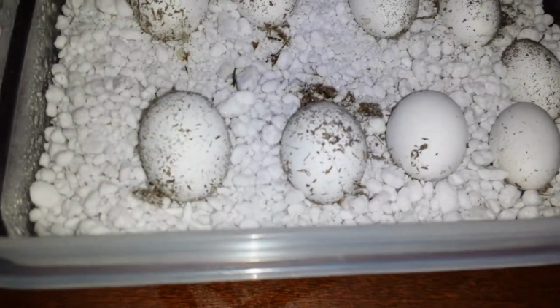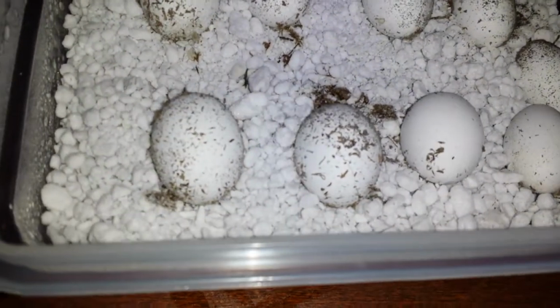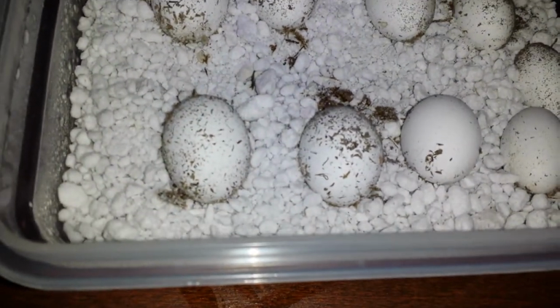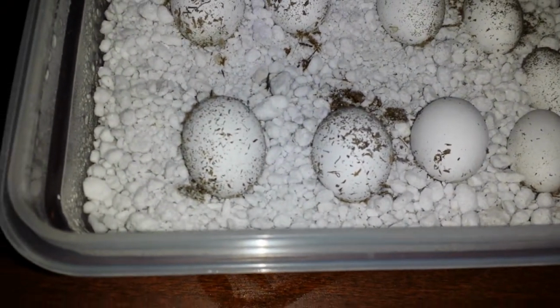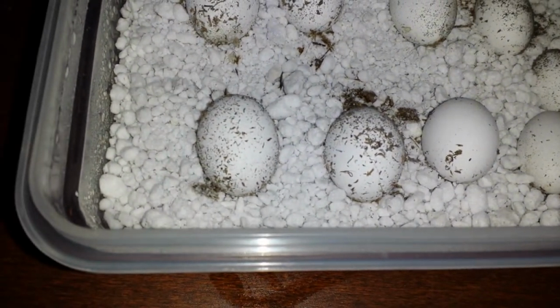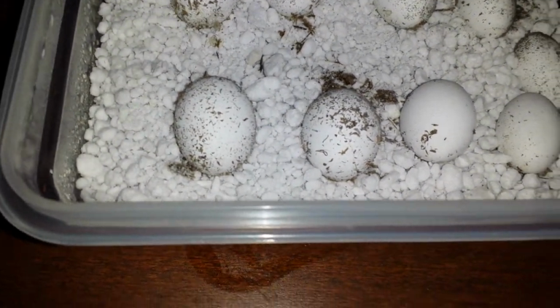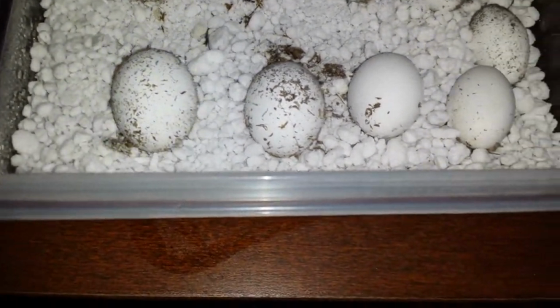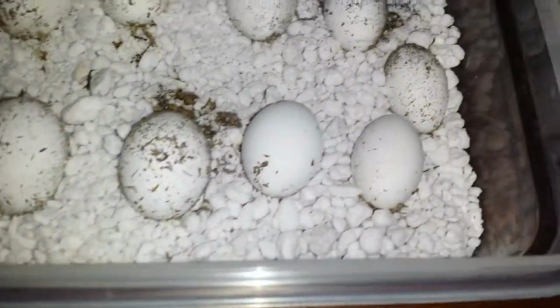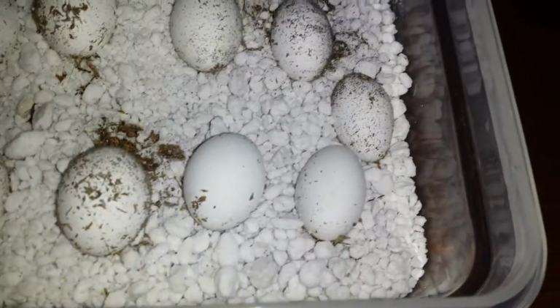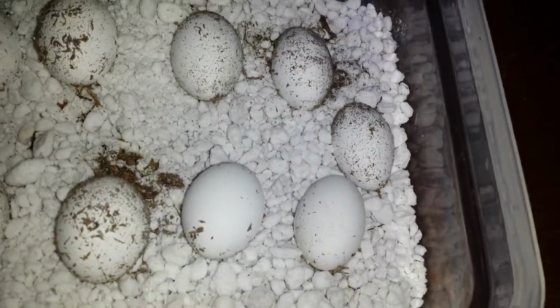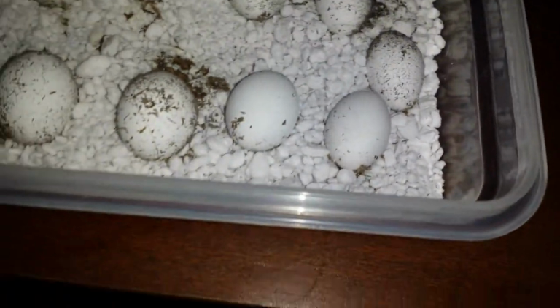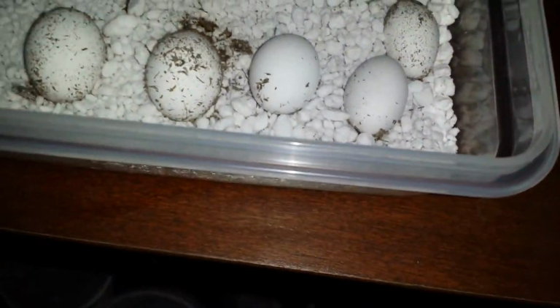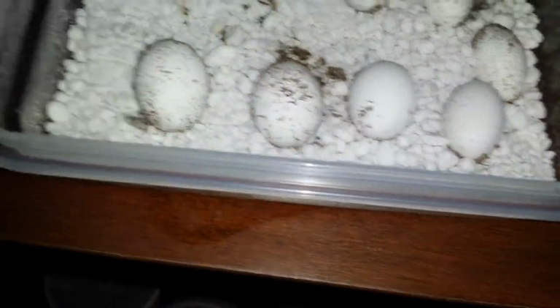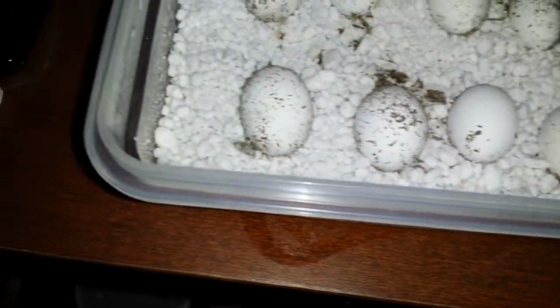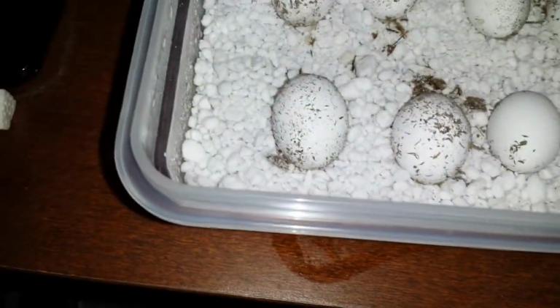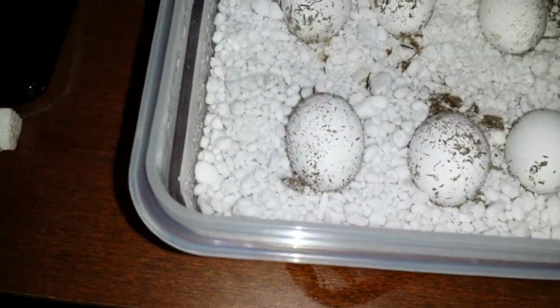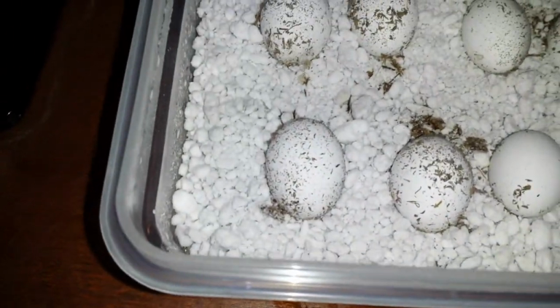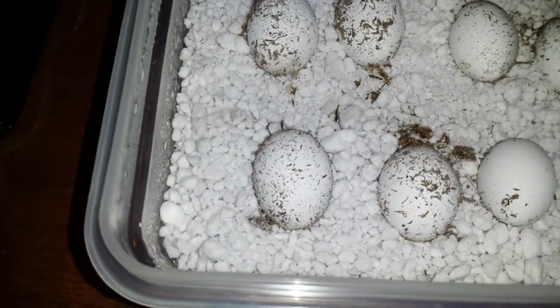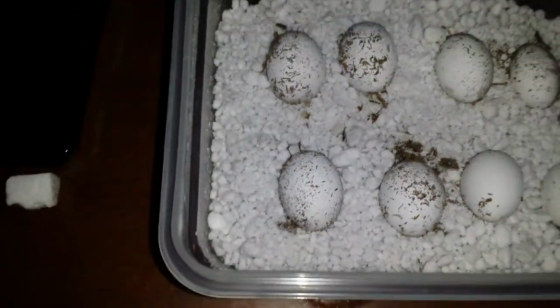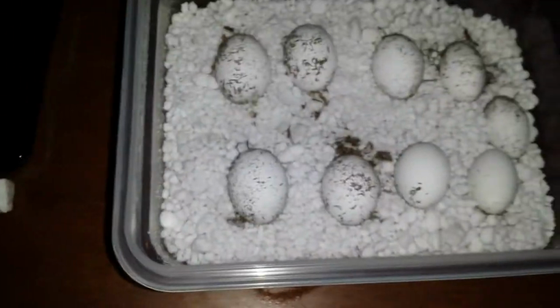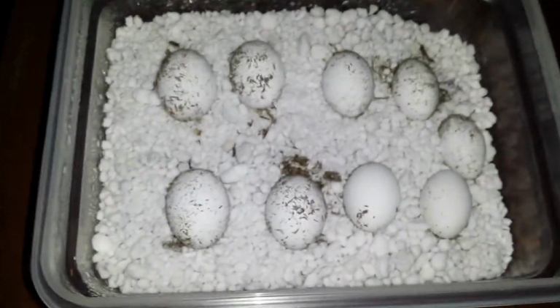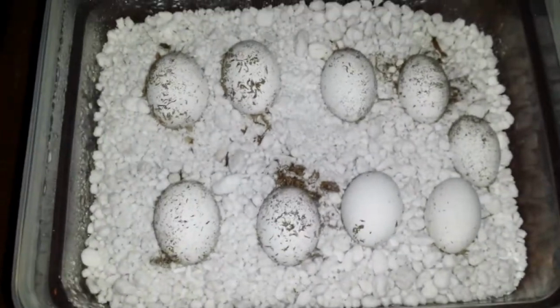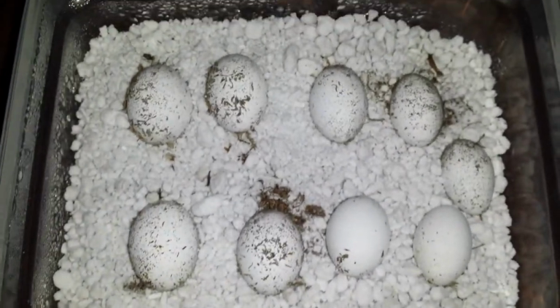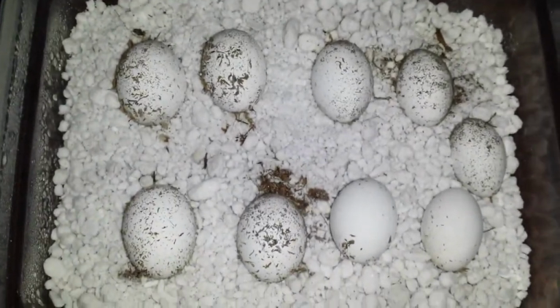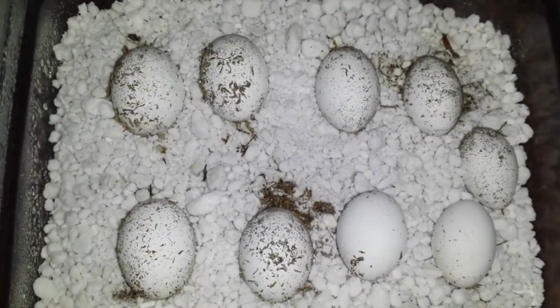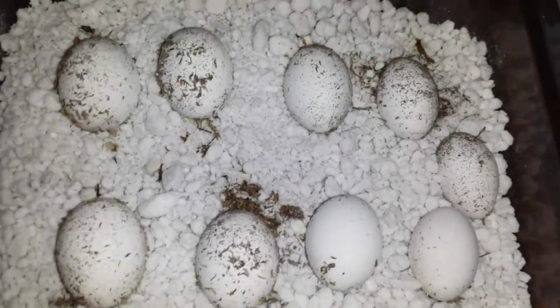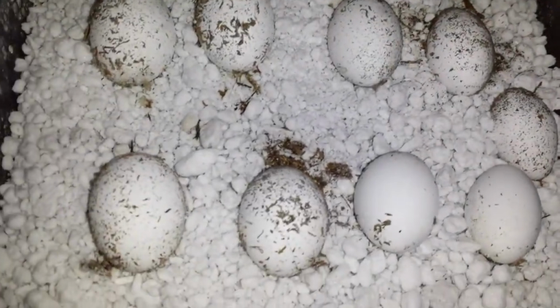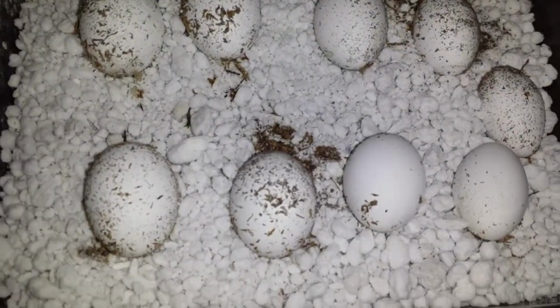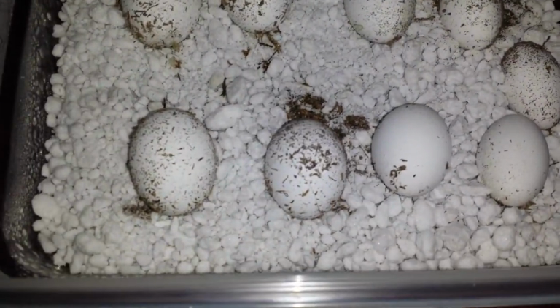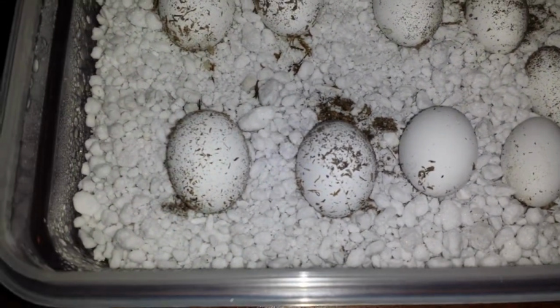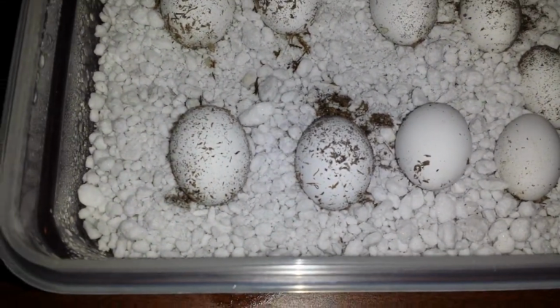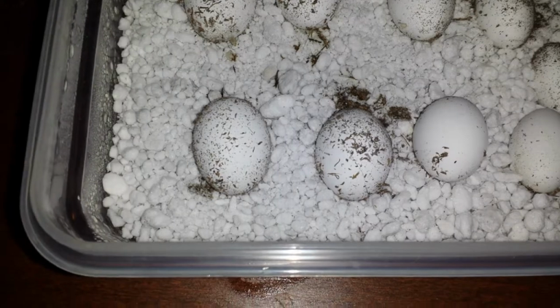They've started to swell up probably recently. The ones on the right haven't quite yet started to swell, but these other ones have swollen up quite a bit. What they do is they just start taking in fluids and getting bigger and bigger.